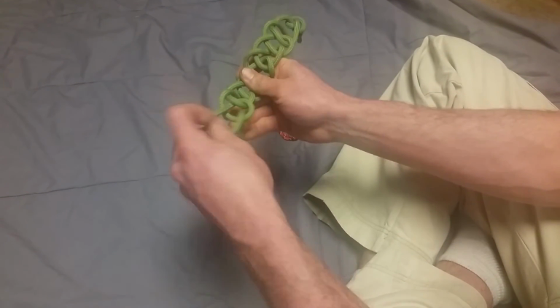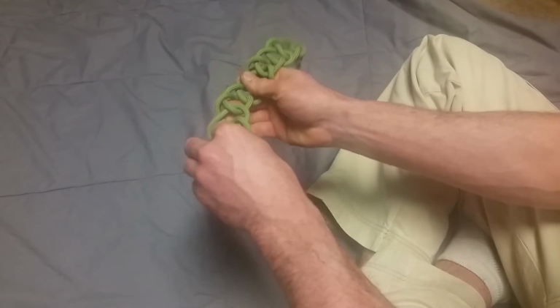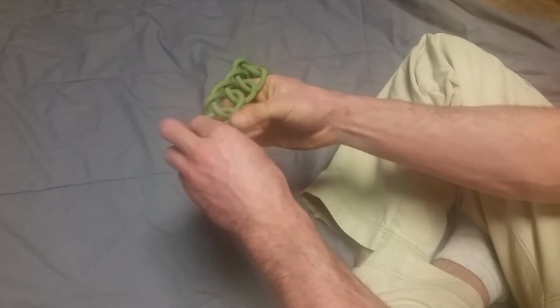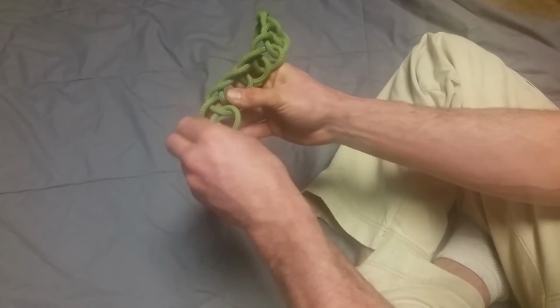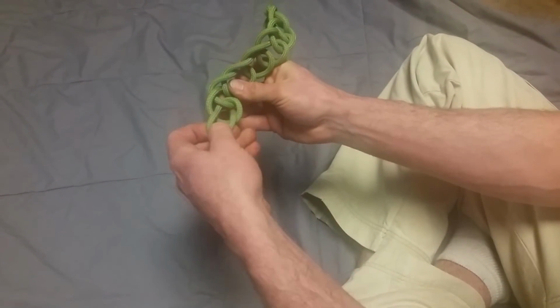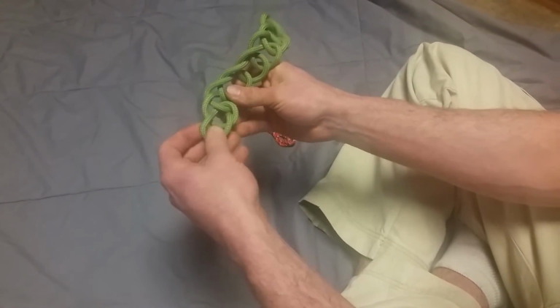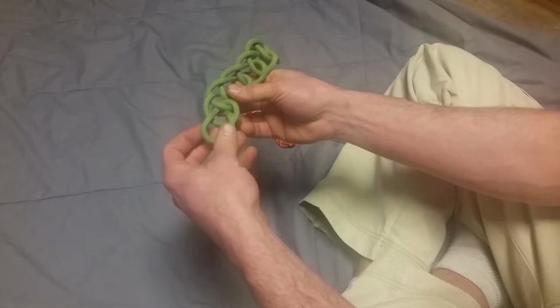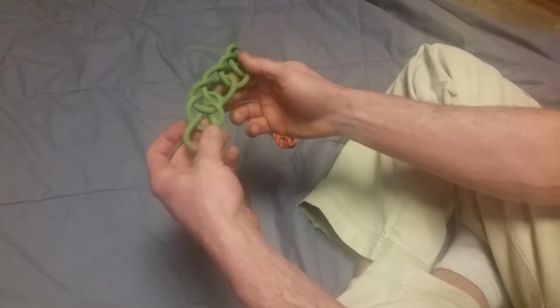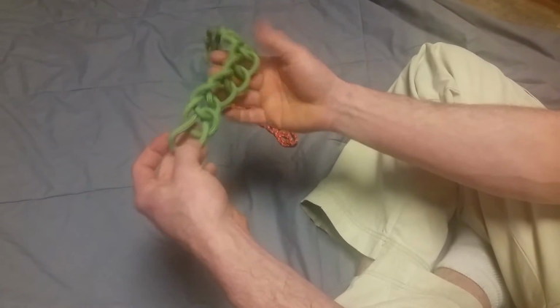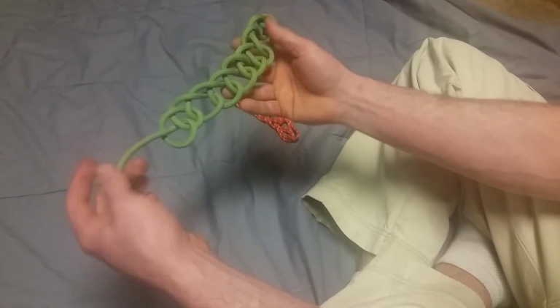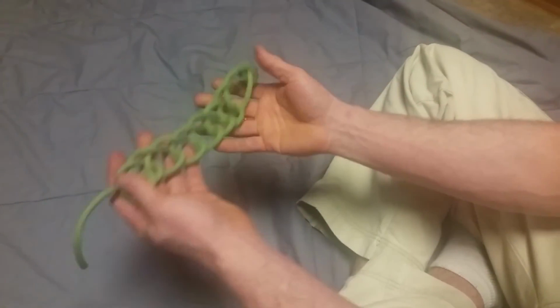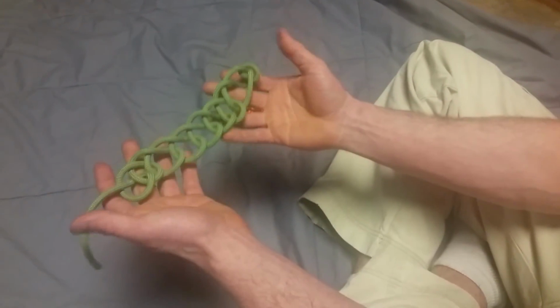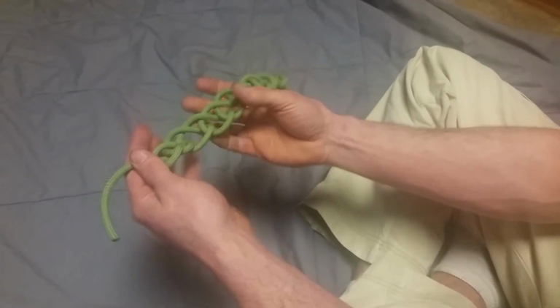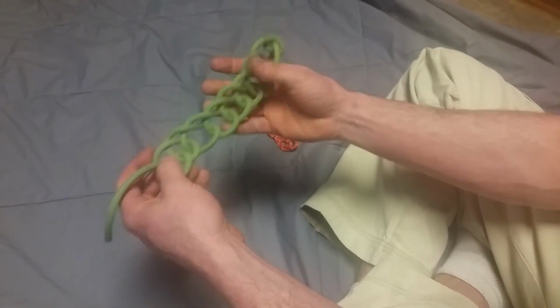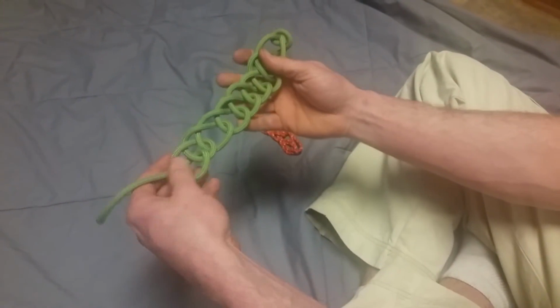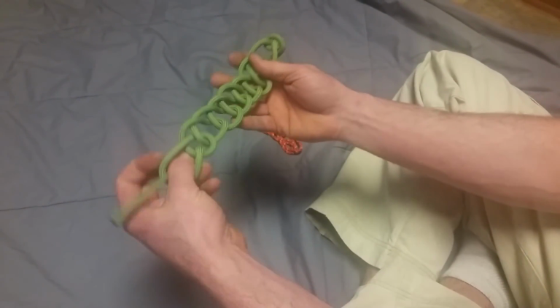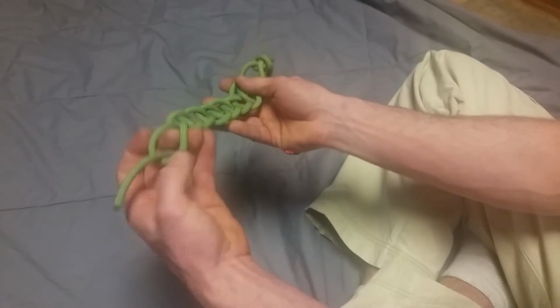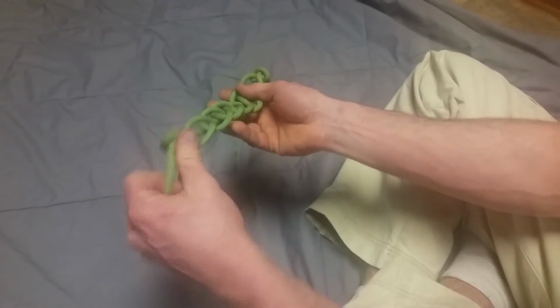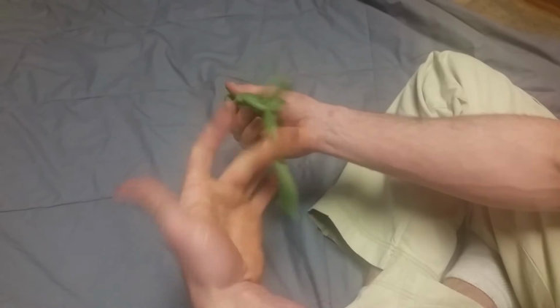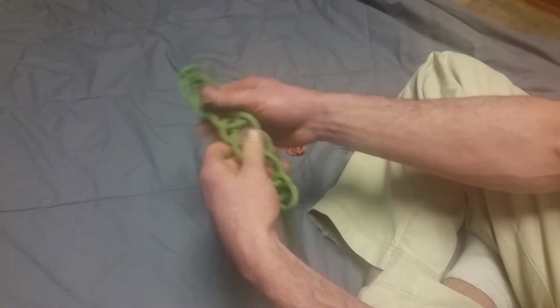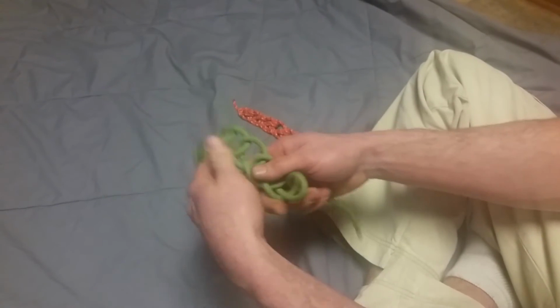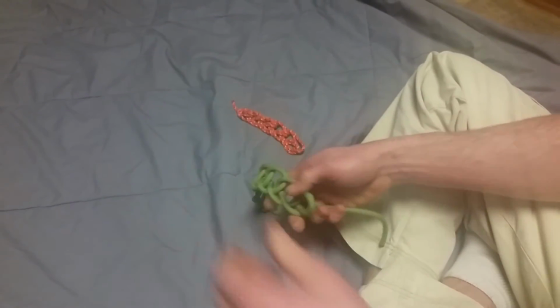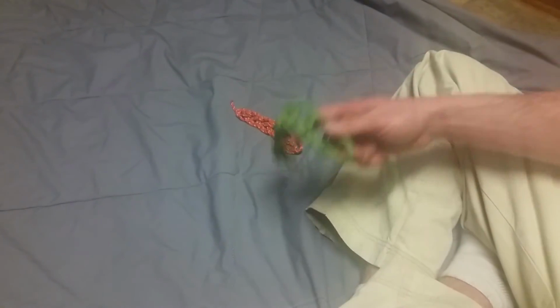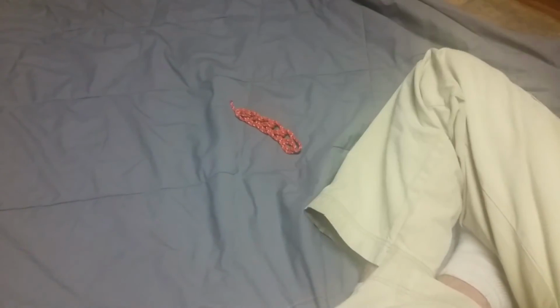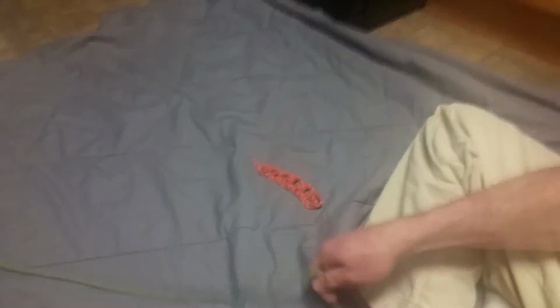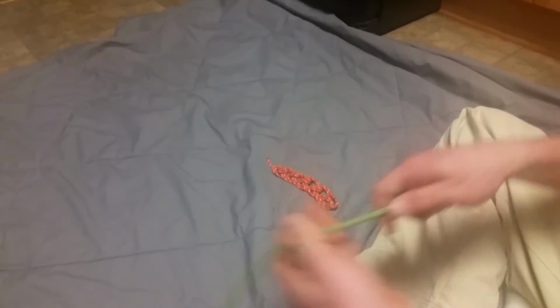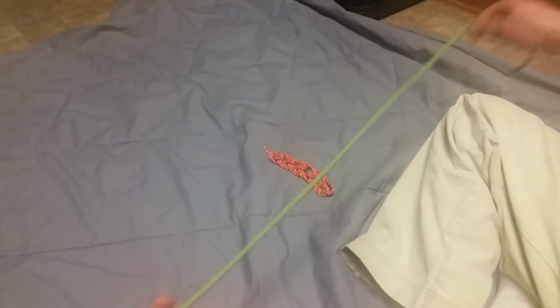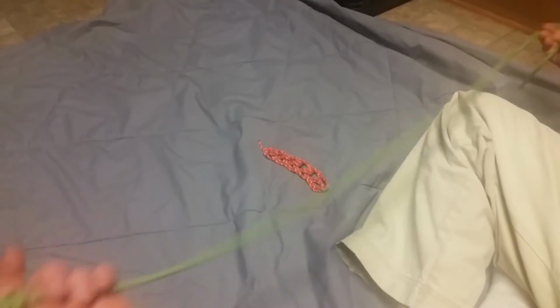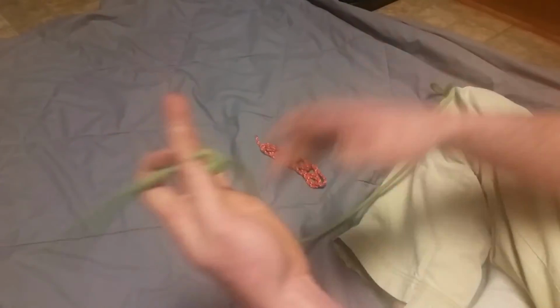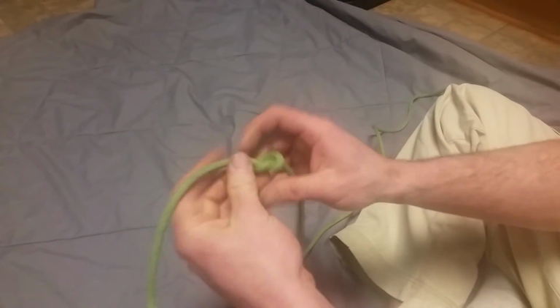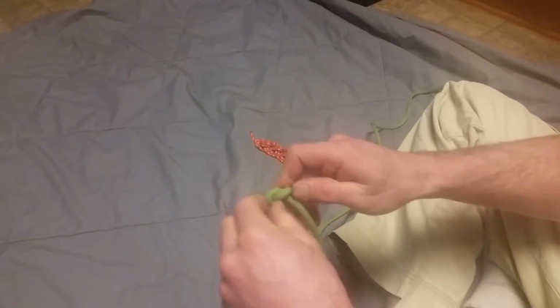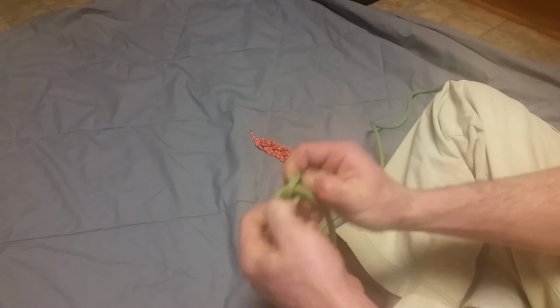This could be any length of rope you want. And on your last one, you can pull it through and leave it like that. To untie, one way to do it is to just whip it out like that. And that's it.